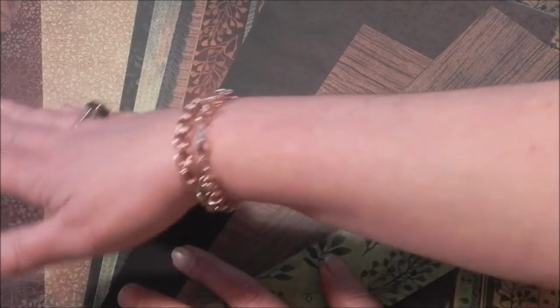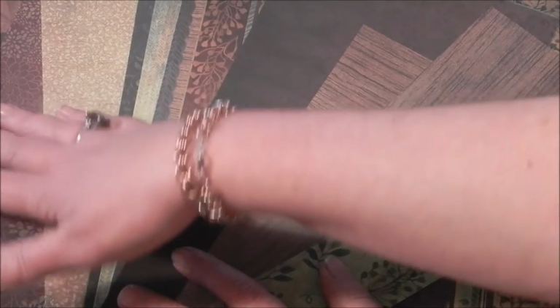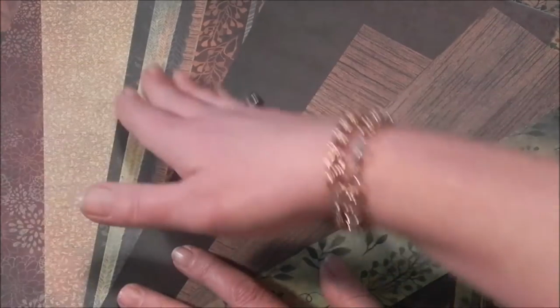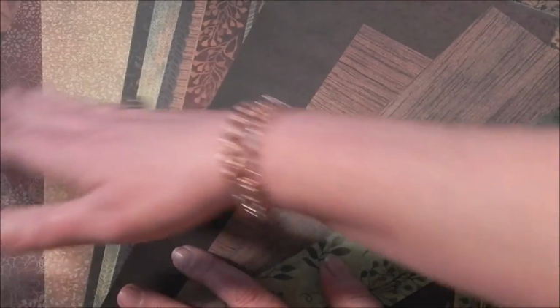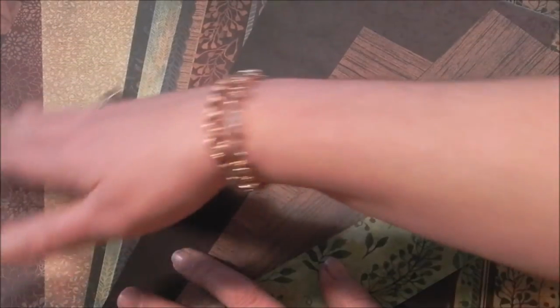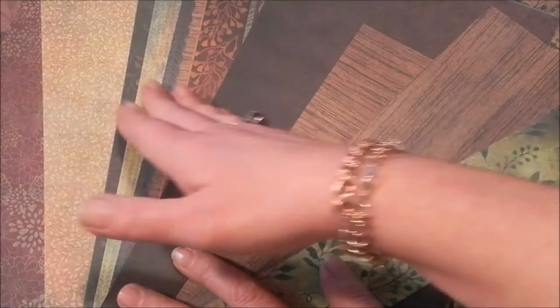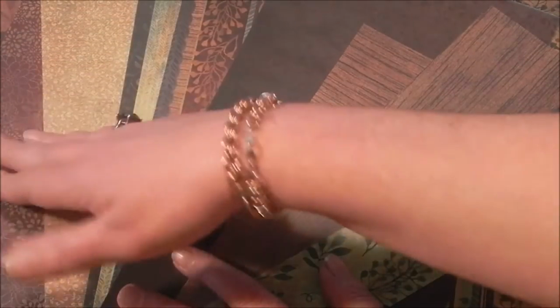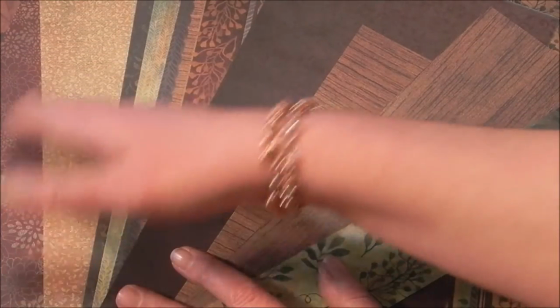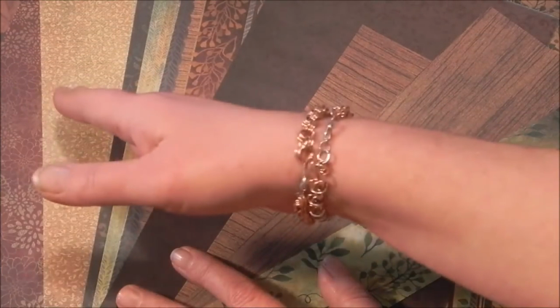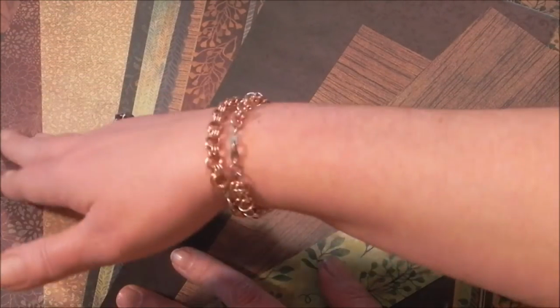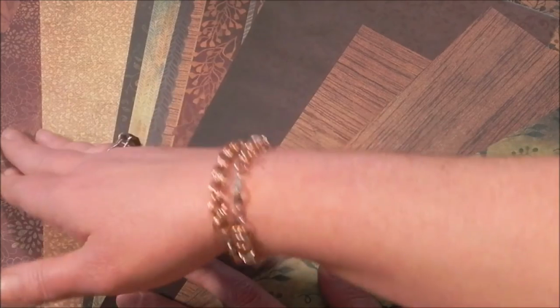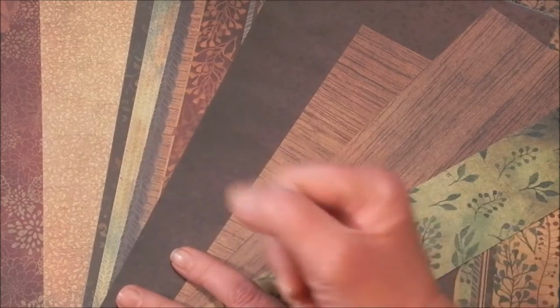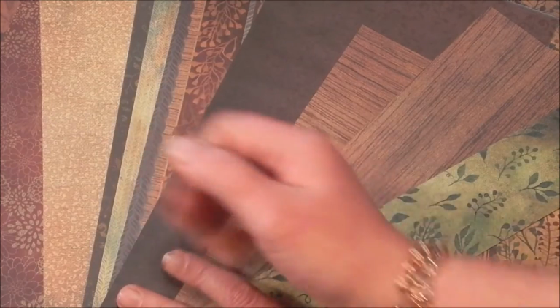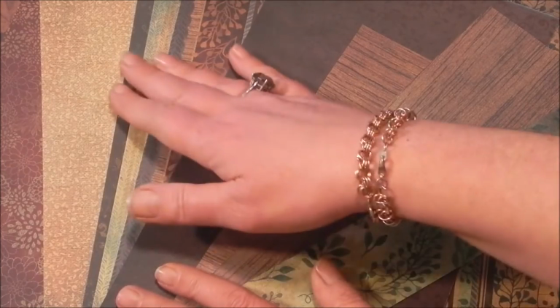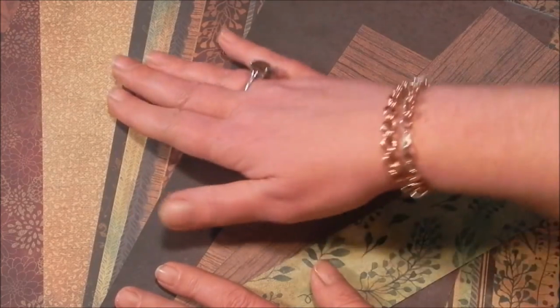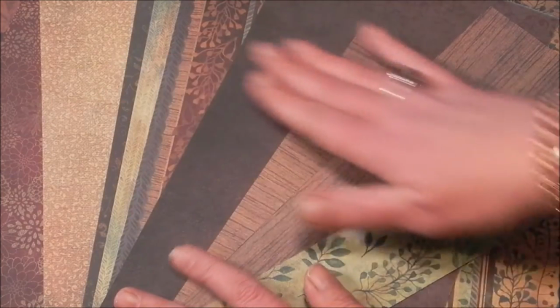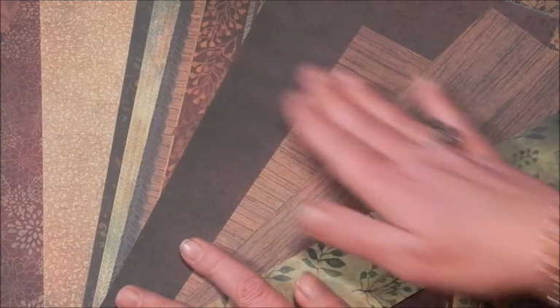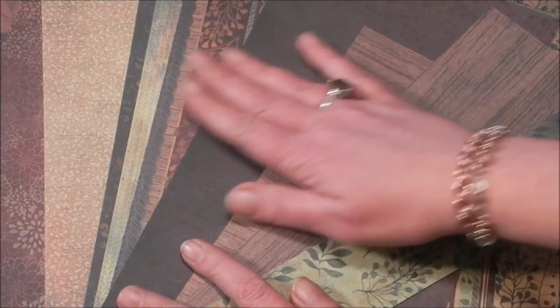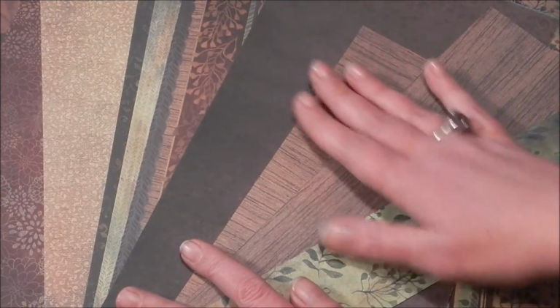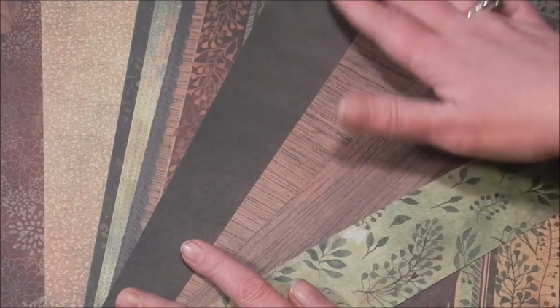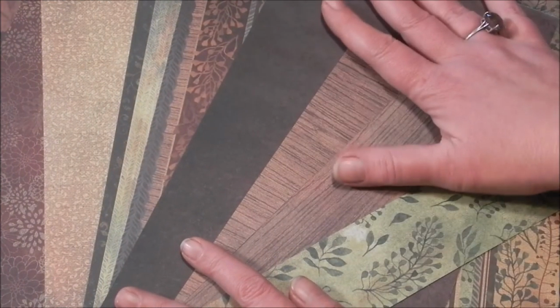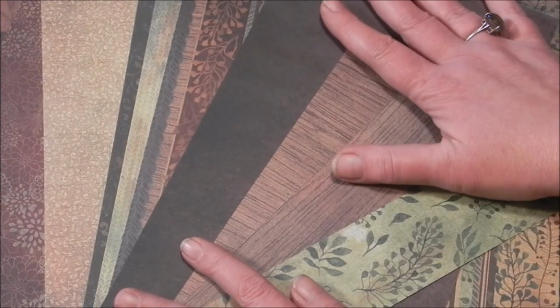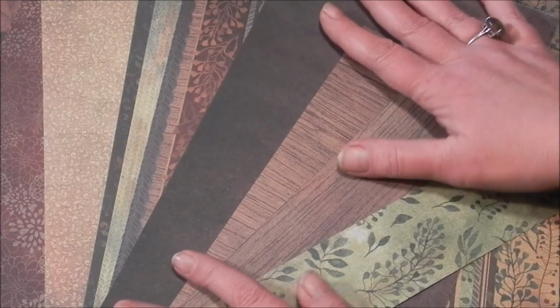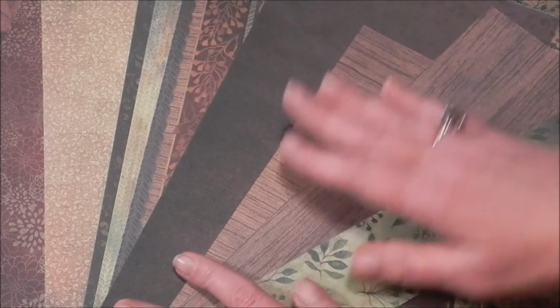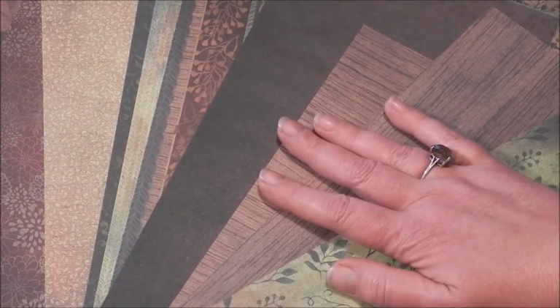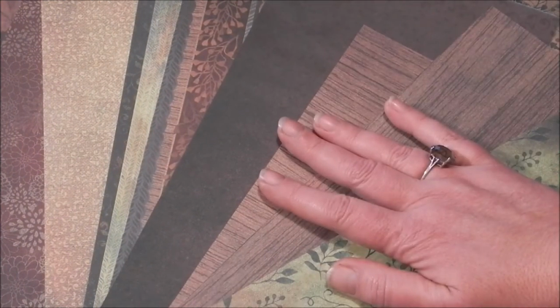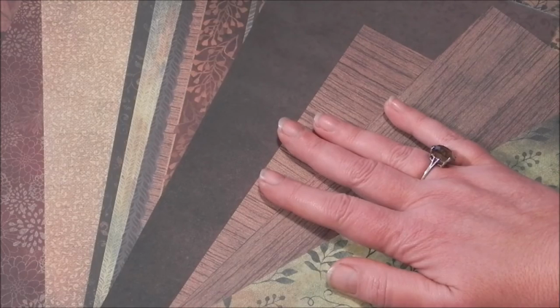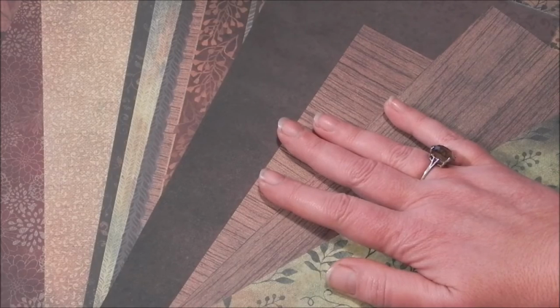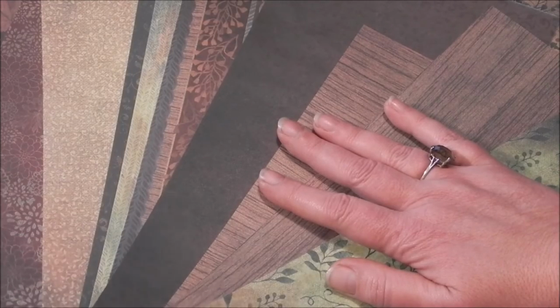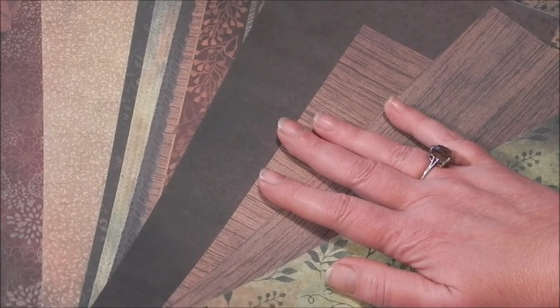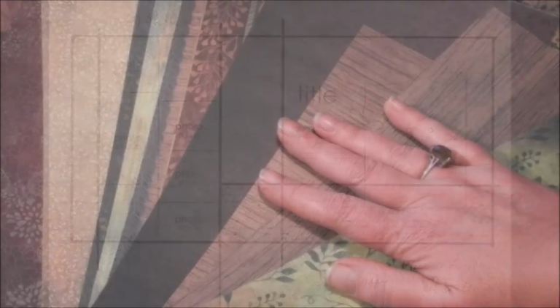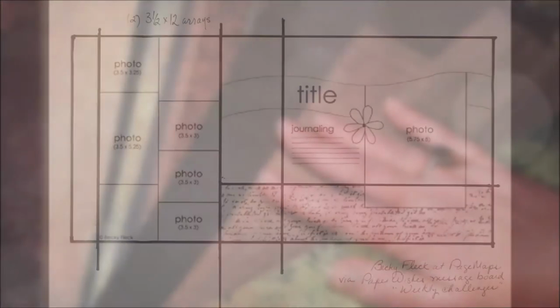The papers kind of tend toward dark blues and burgundies, but I'm going to try and stick with the greens and the yellows and the browns. Let me piece this together and I'll be back.